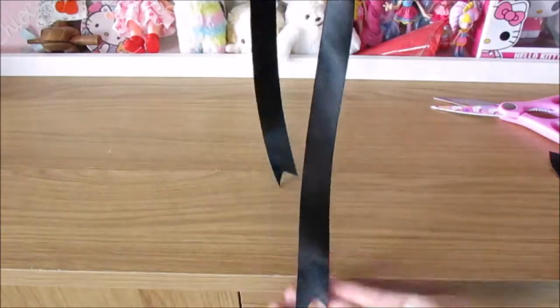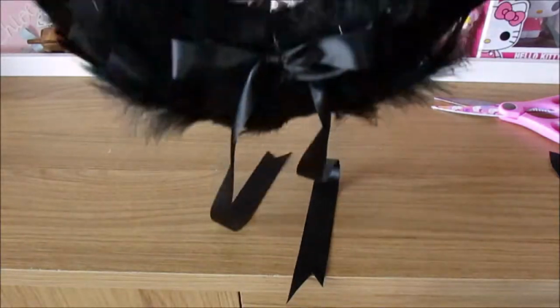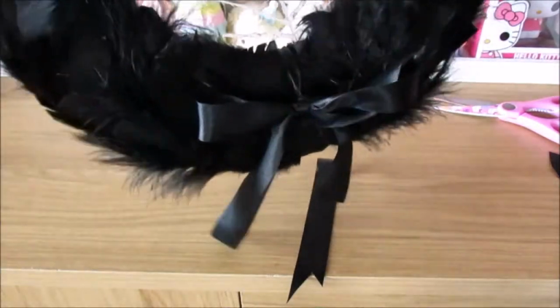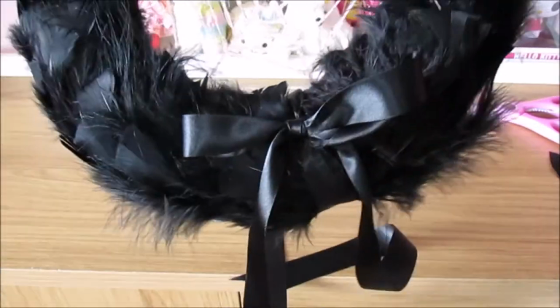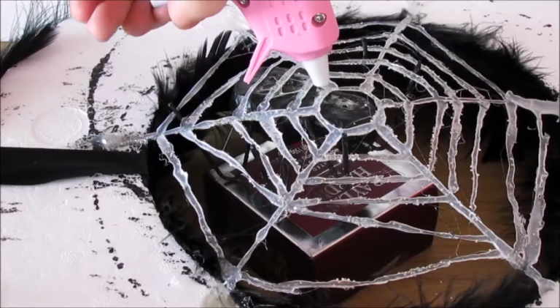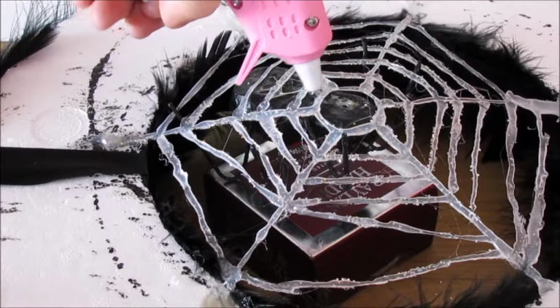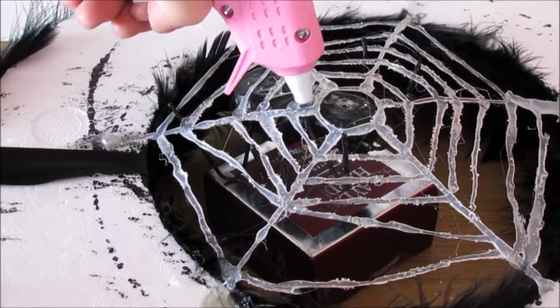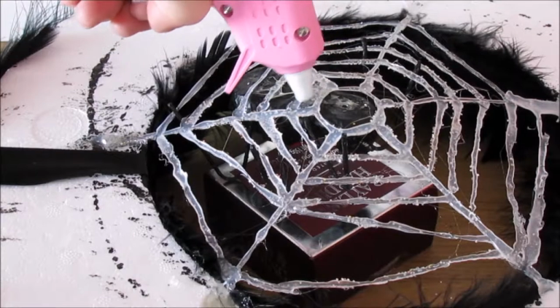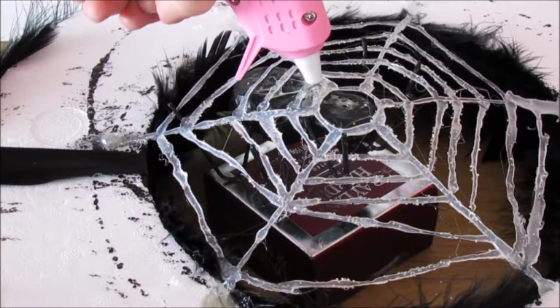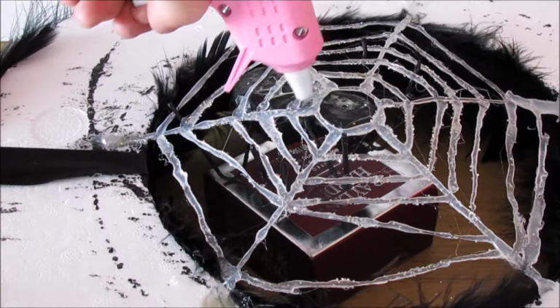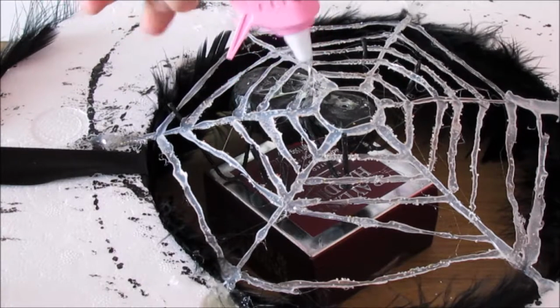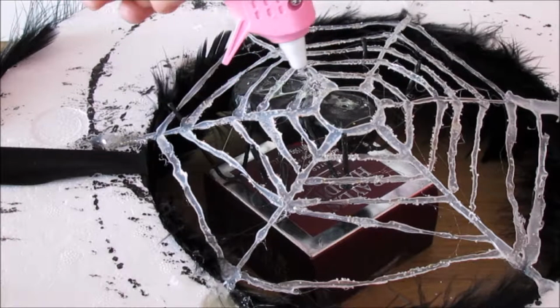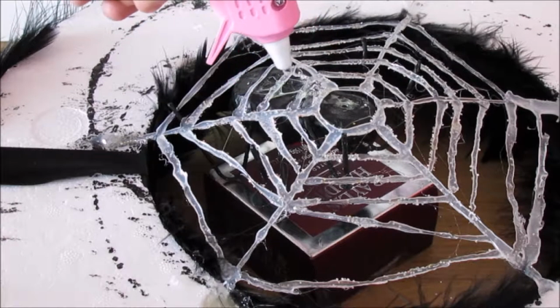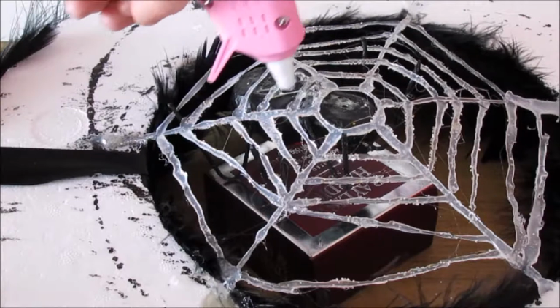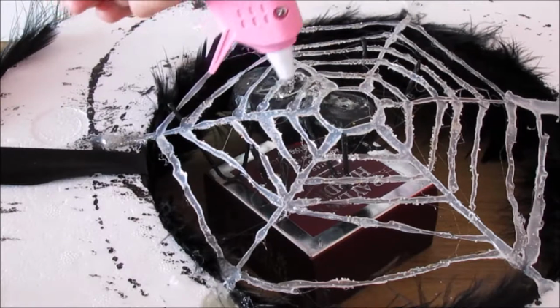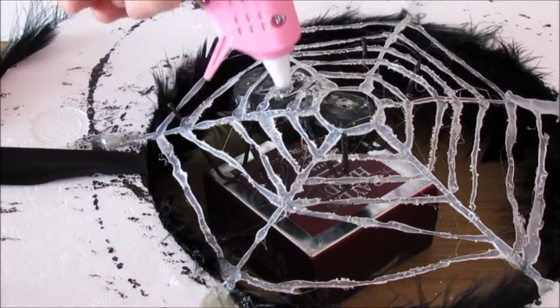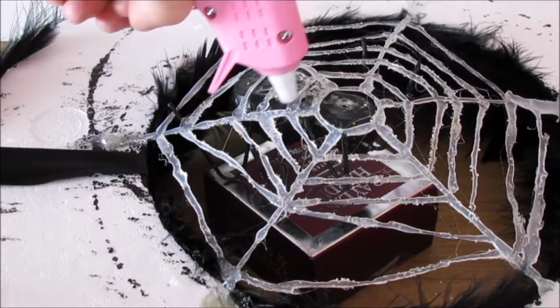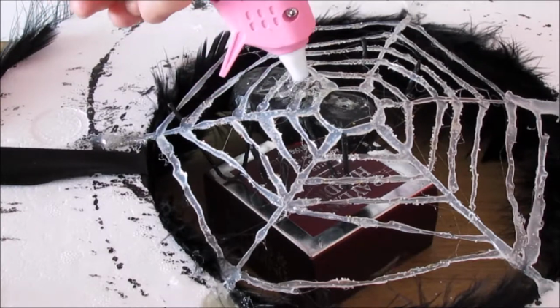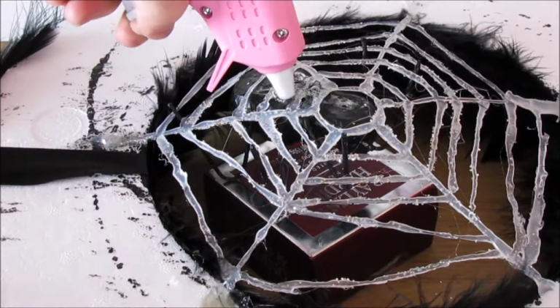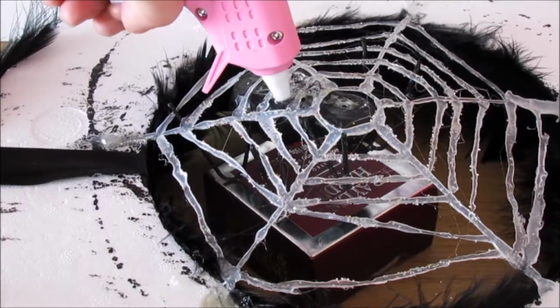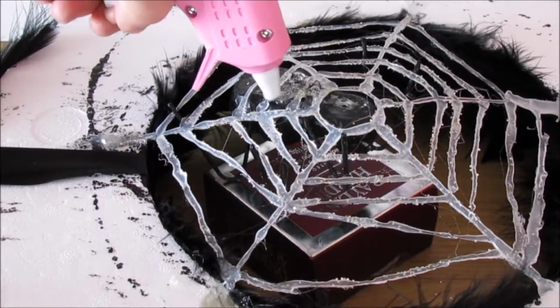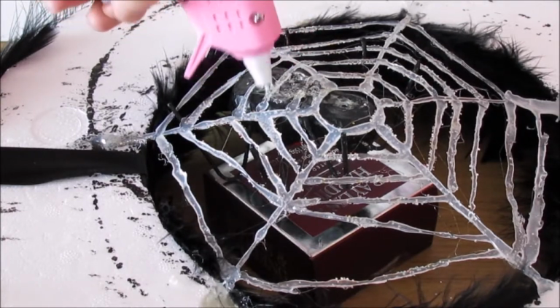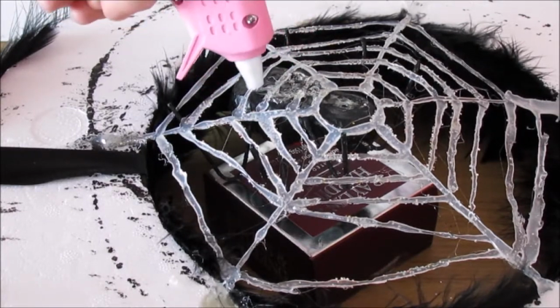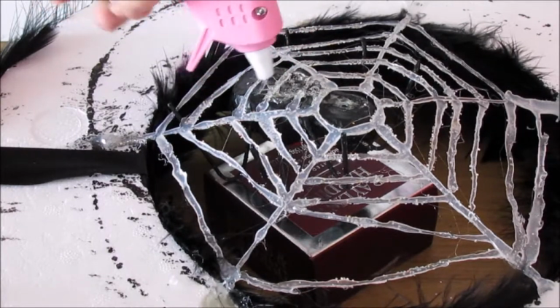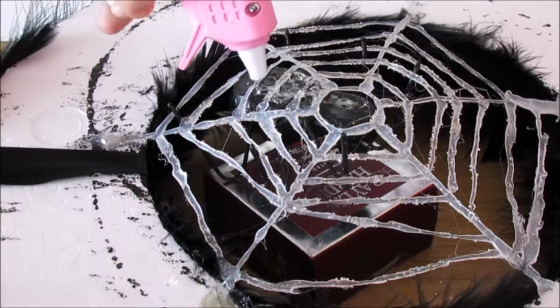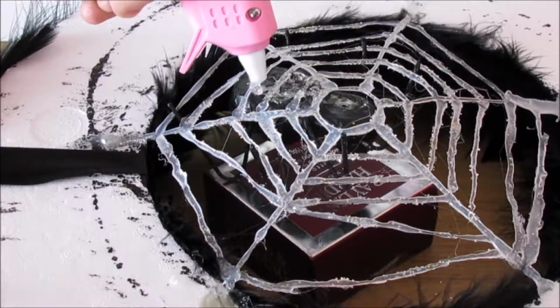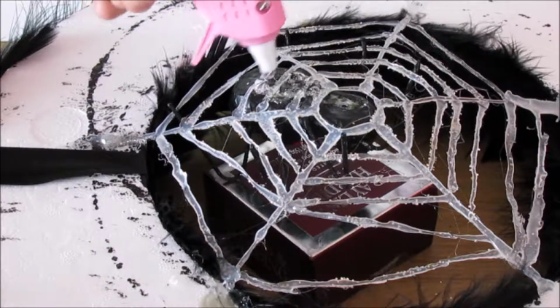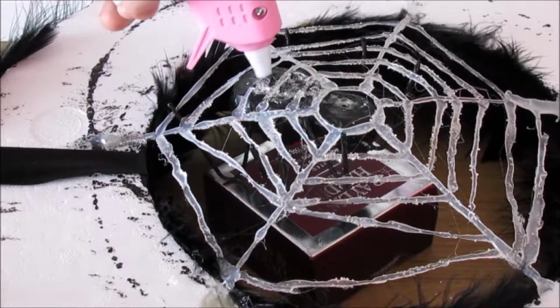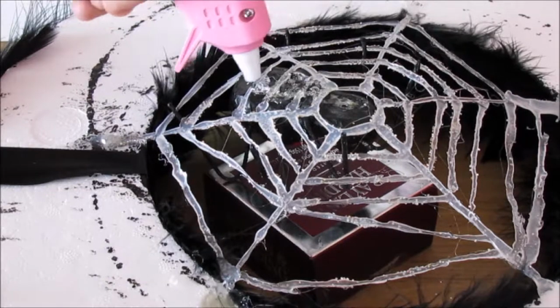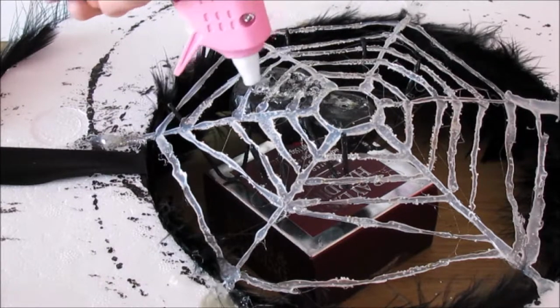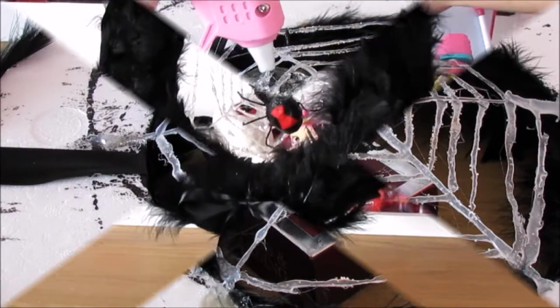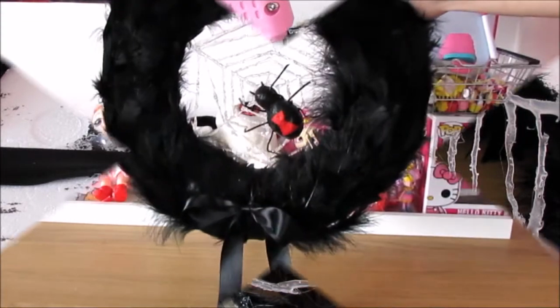The last thing to do is to turn your ring upside down and lever up your spider. We are gluing it on the spider's web, and as the hot glue will melt the spider's web it is easier to do it this way. And there you have it.